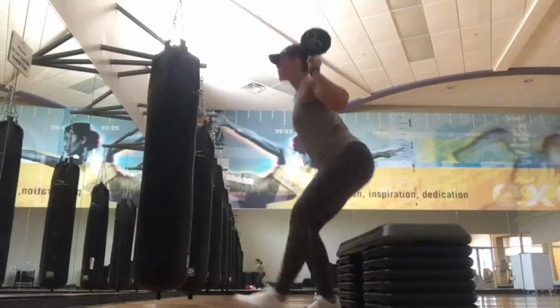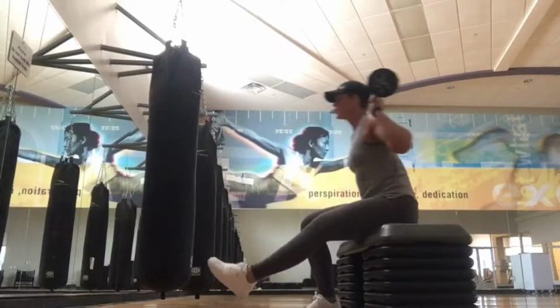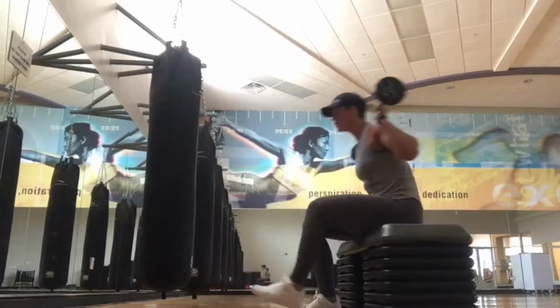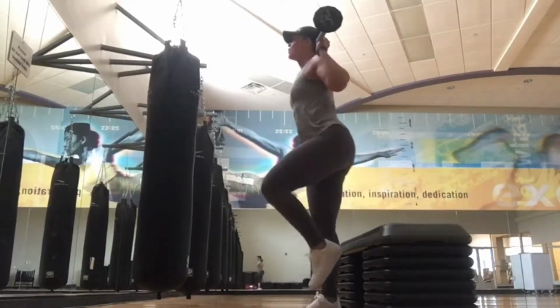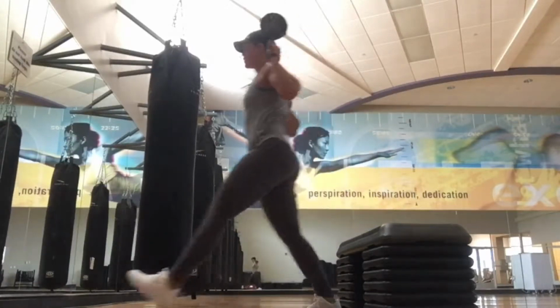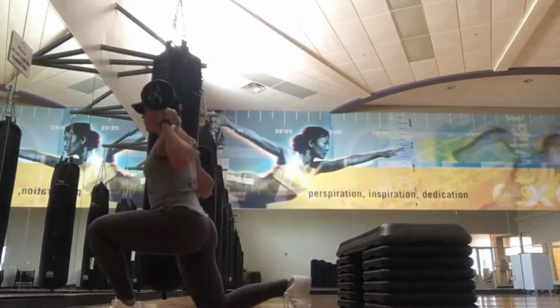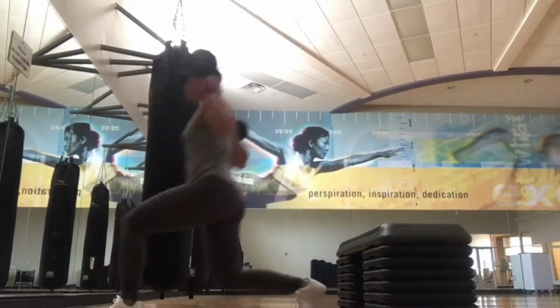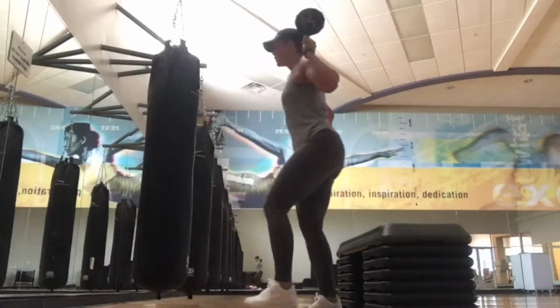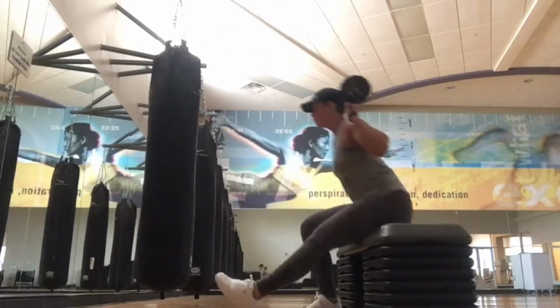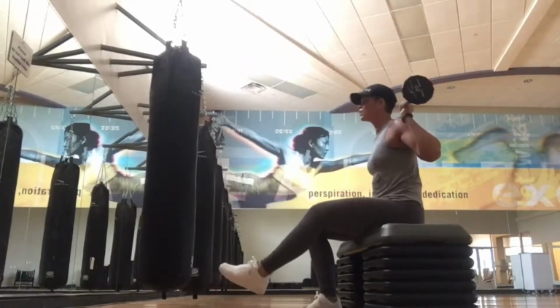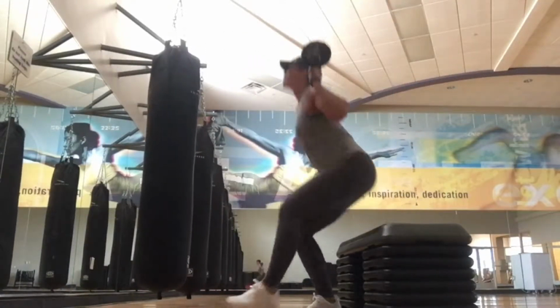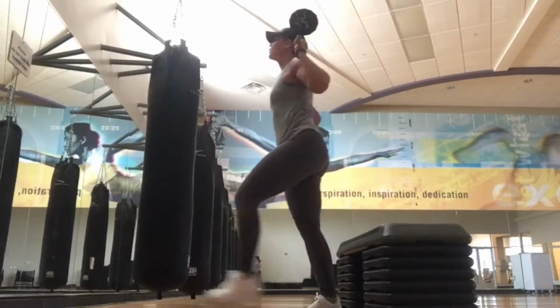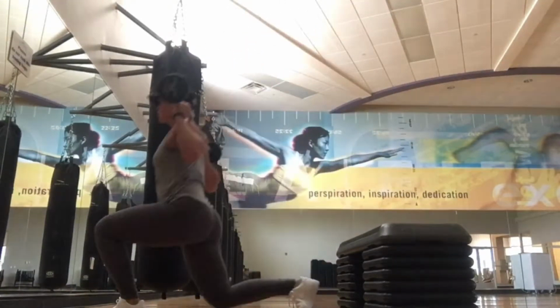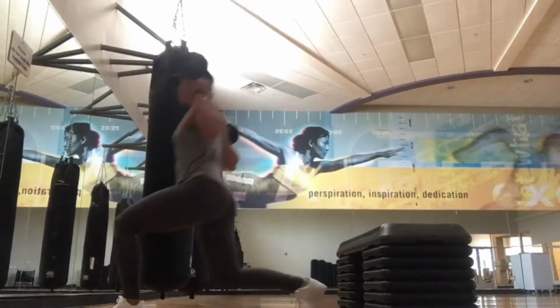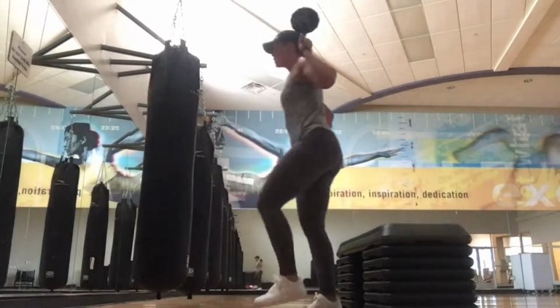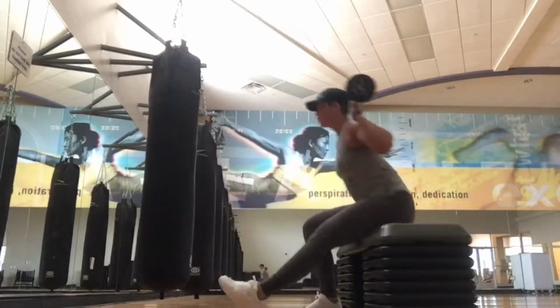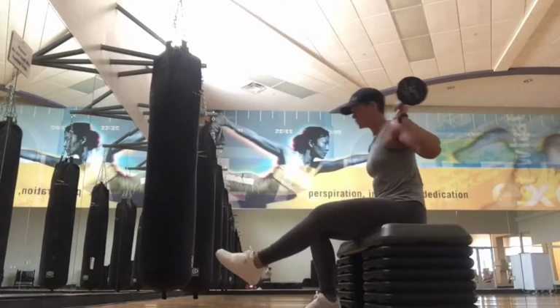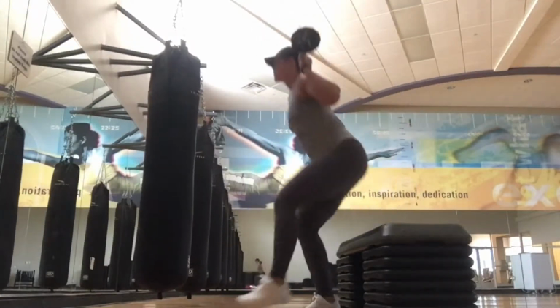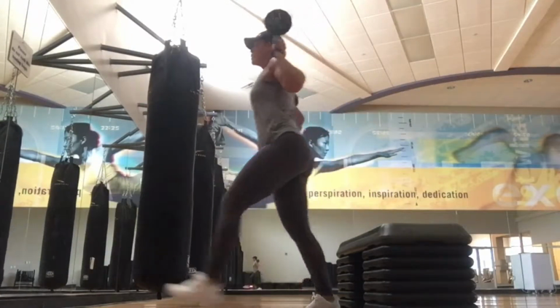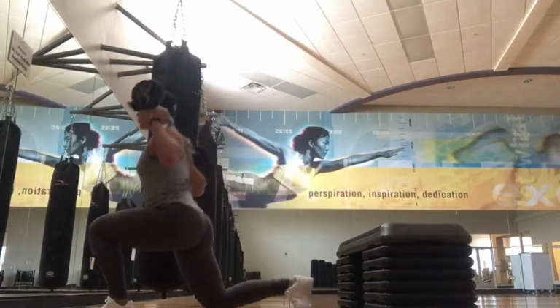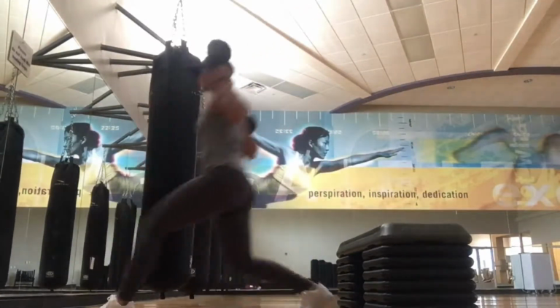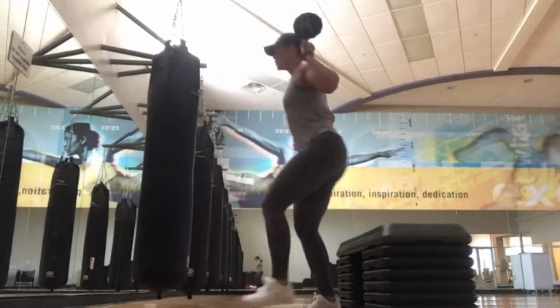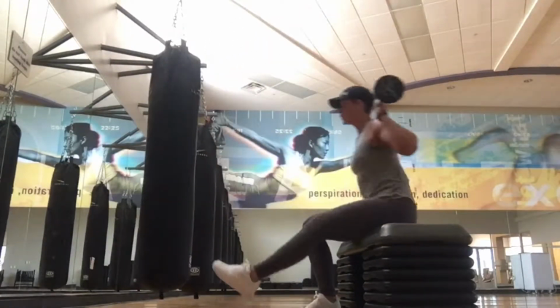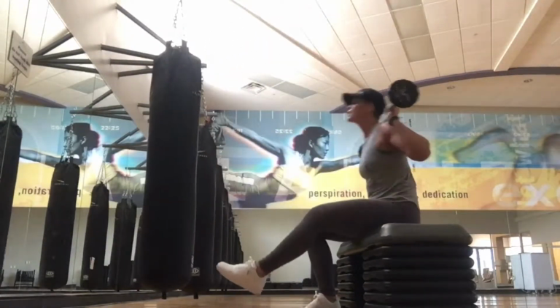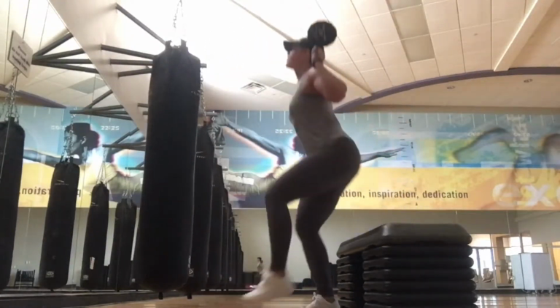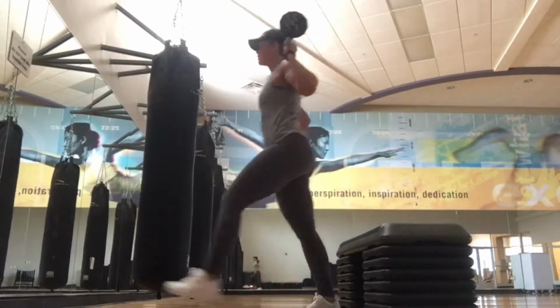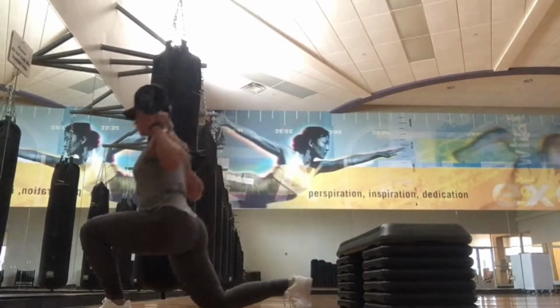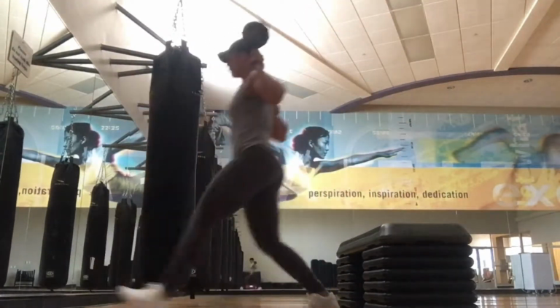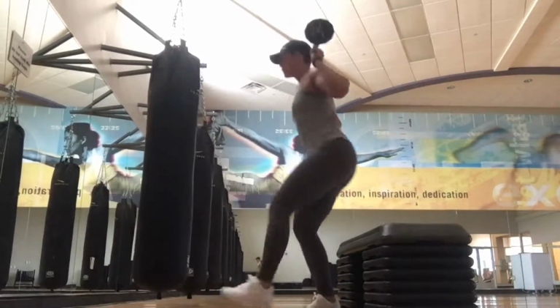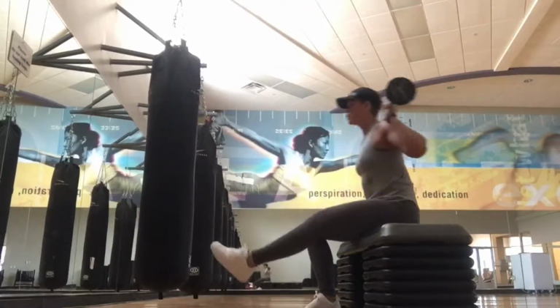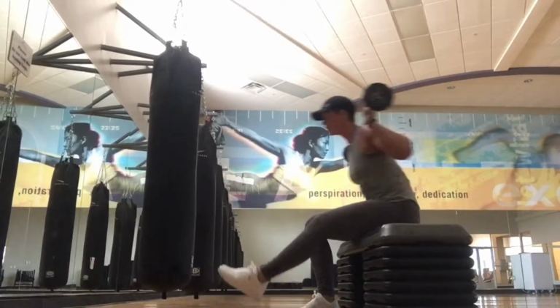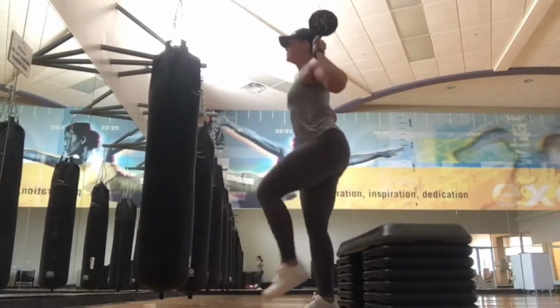Hey everybody, thanks for tuning in today. I wanted to explain my workout to you guys. The gym was very packed today — all the squat racks were taken — so I definitely had to improvise.